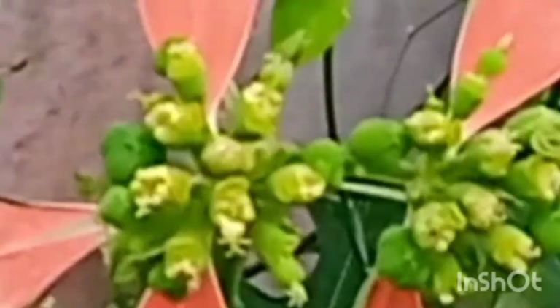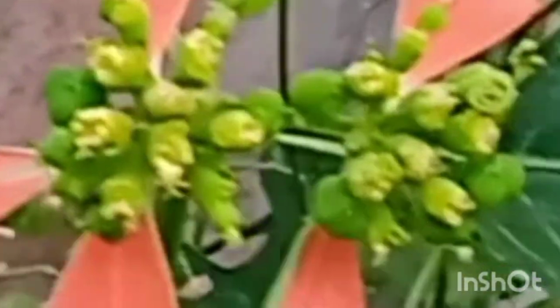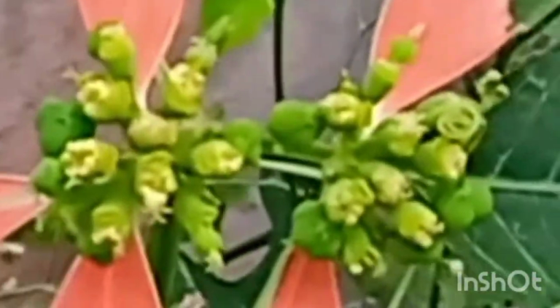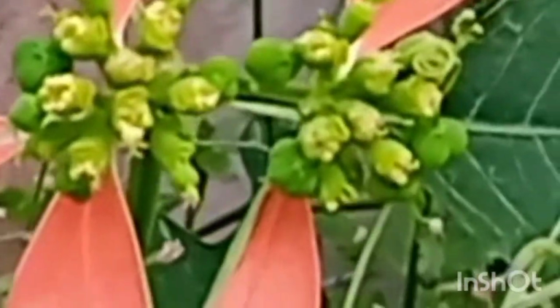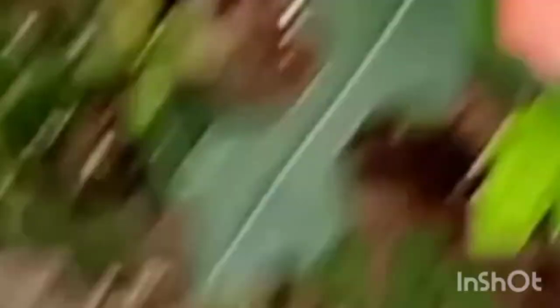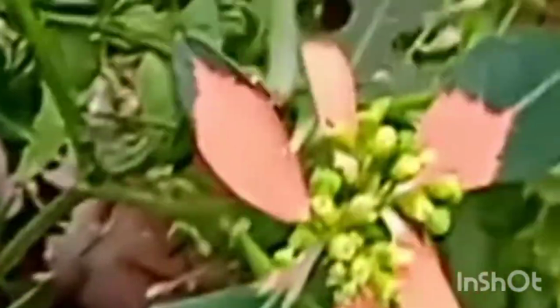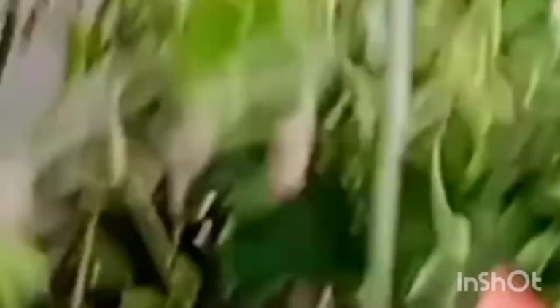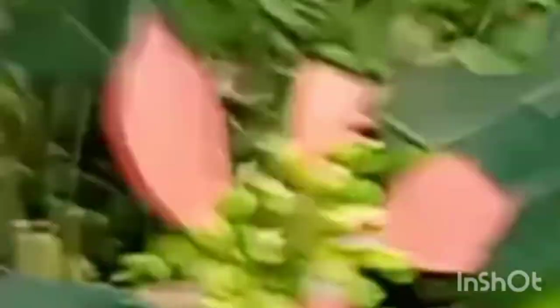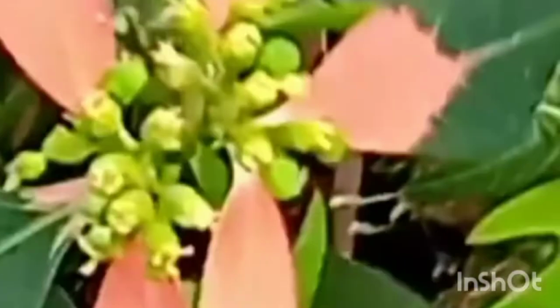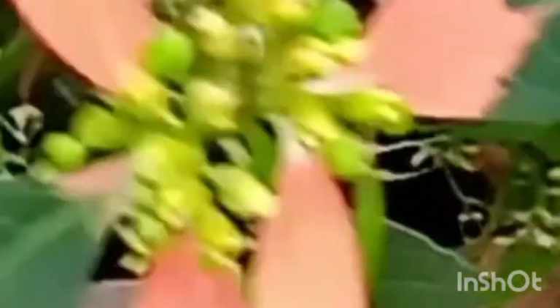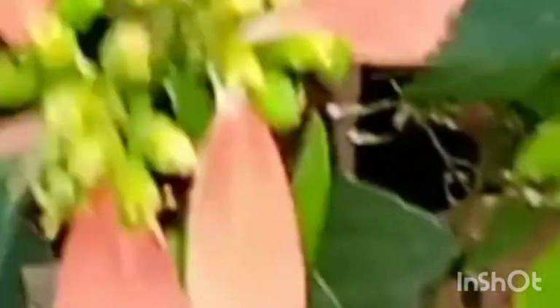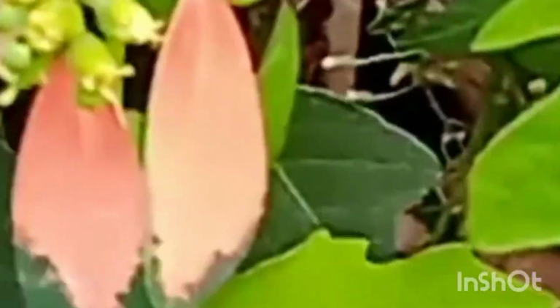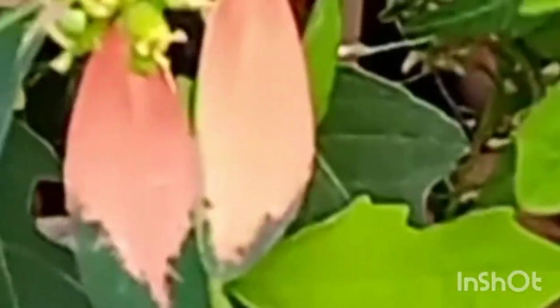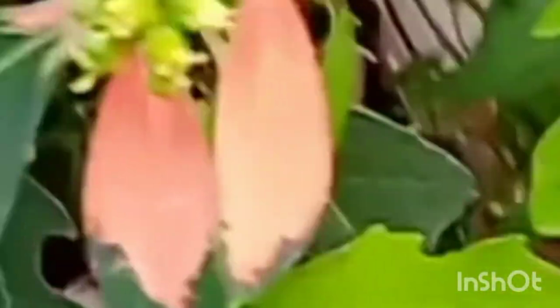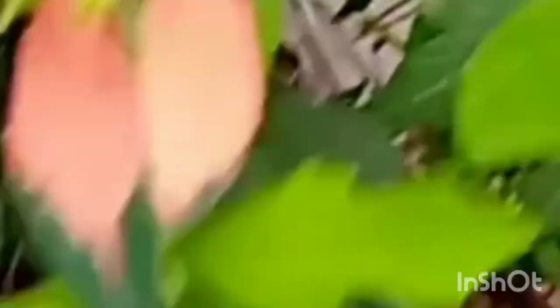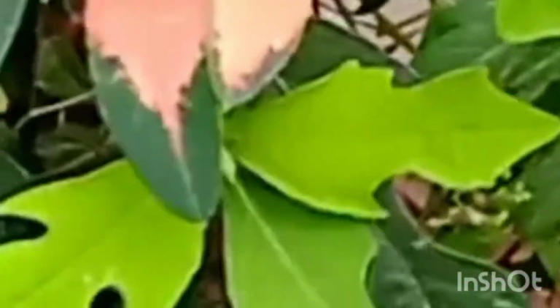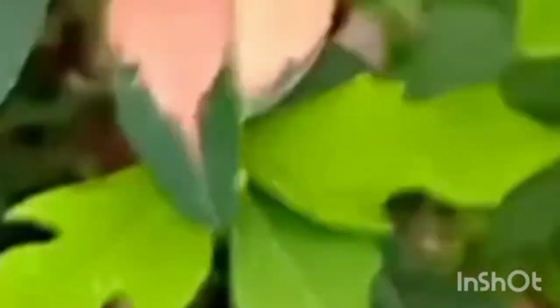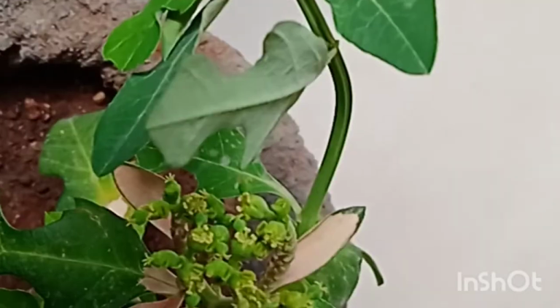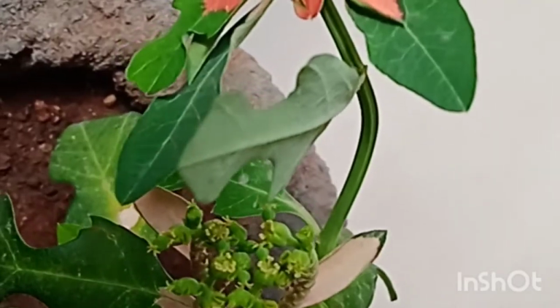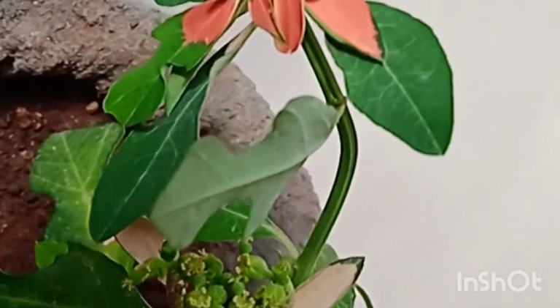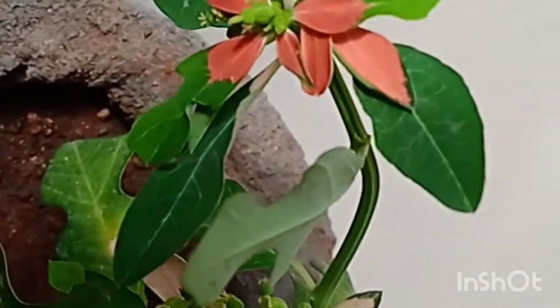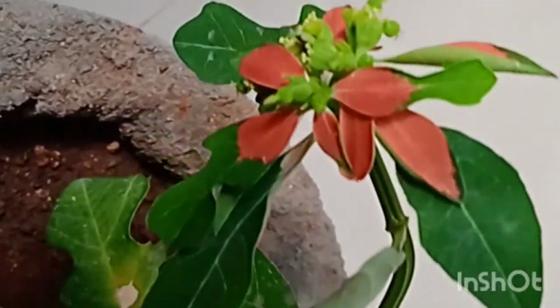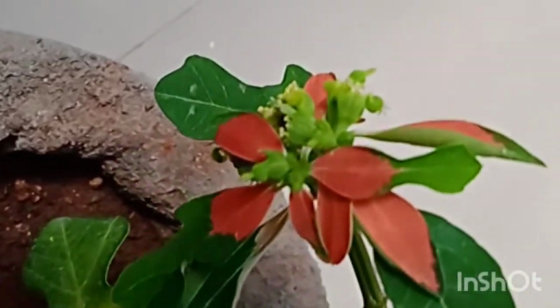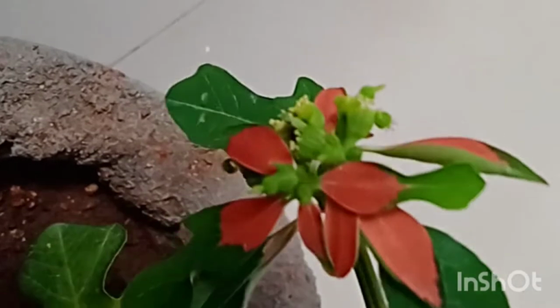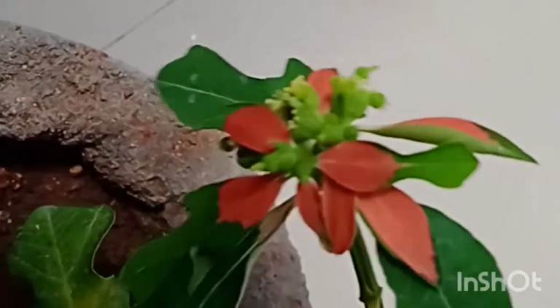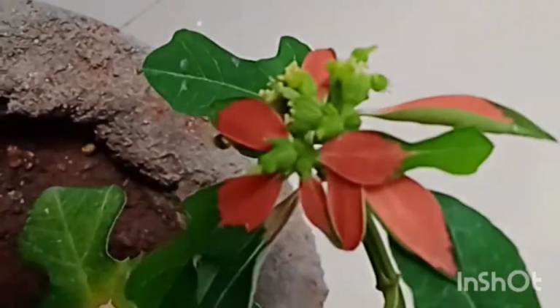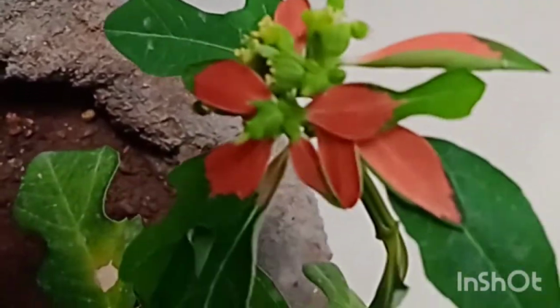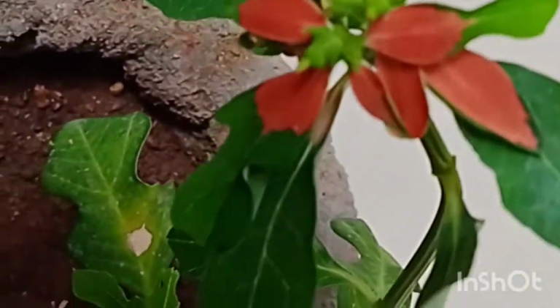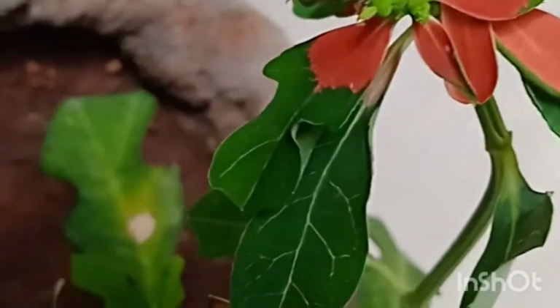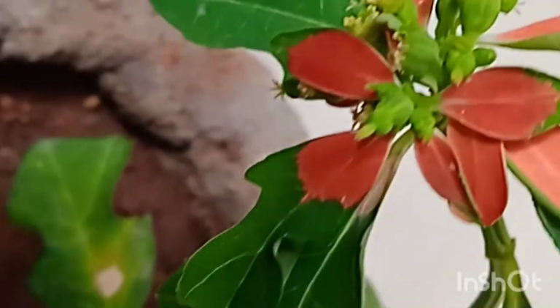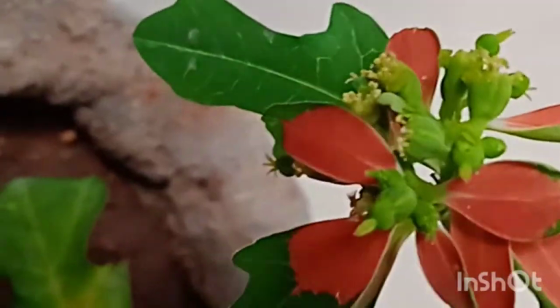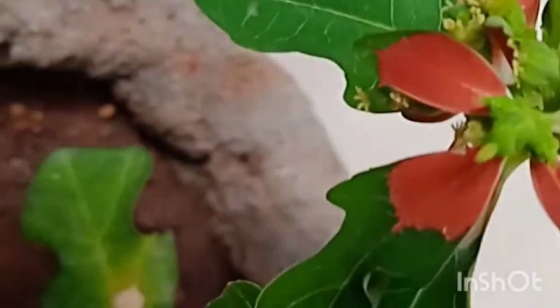It is a toxic plant. The milk secretion in the stem will cause itching in the hand. So keep children away from this plant.